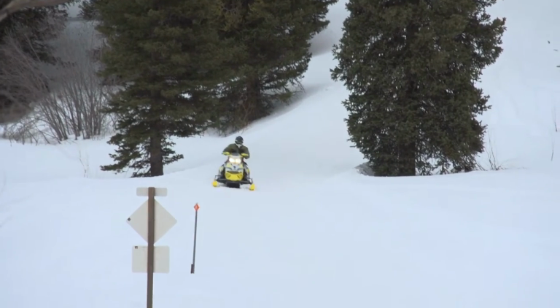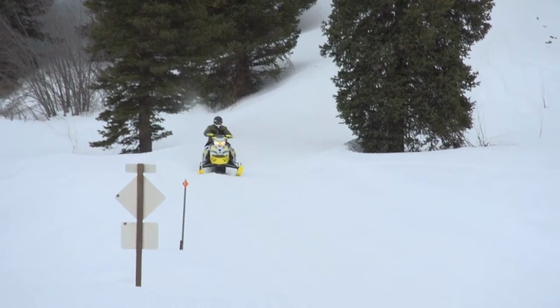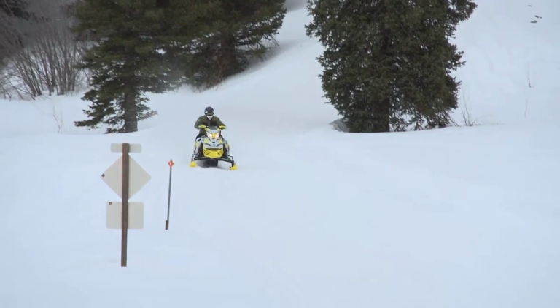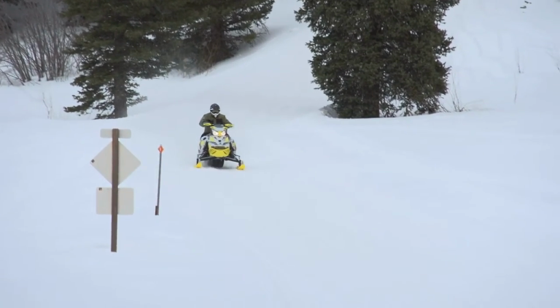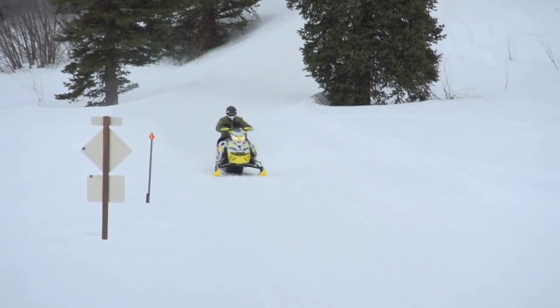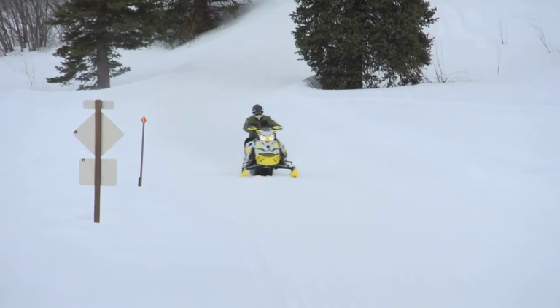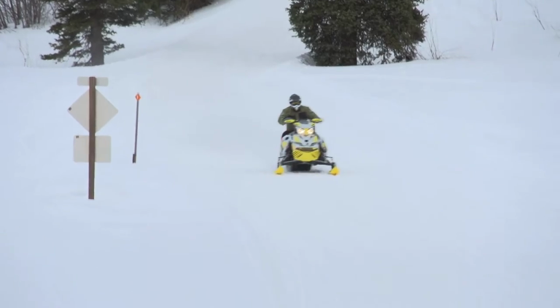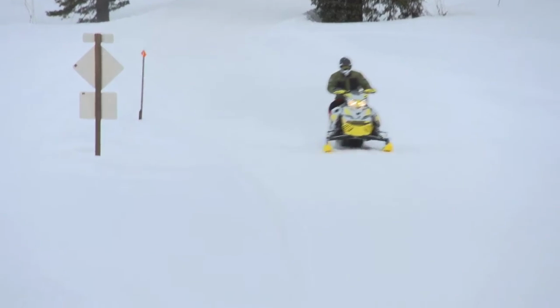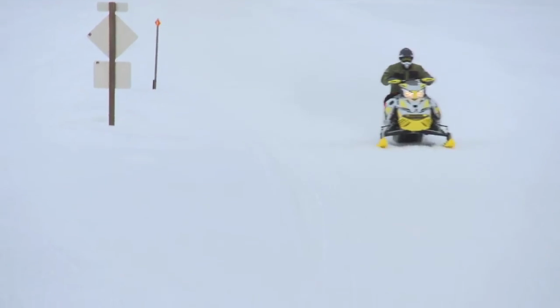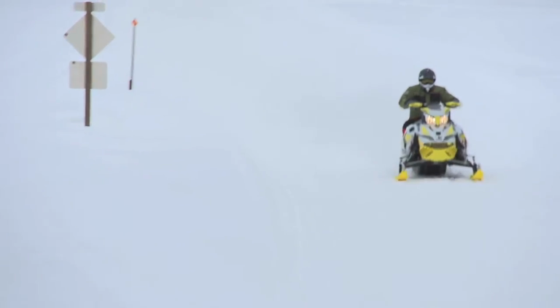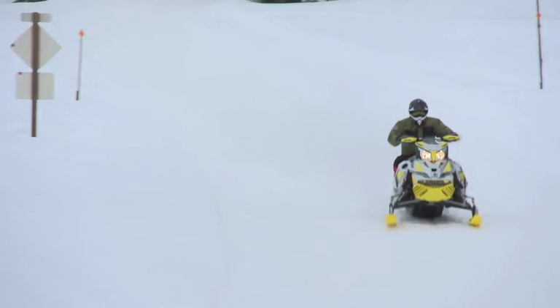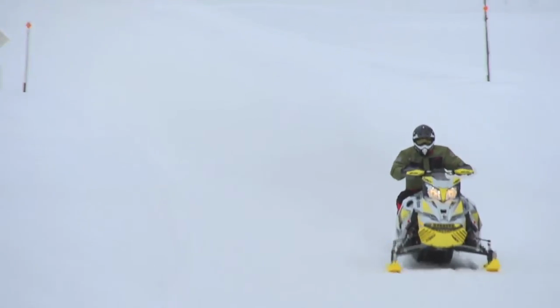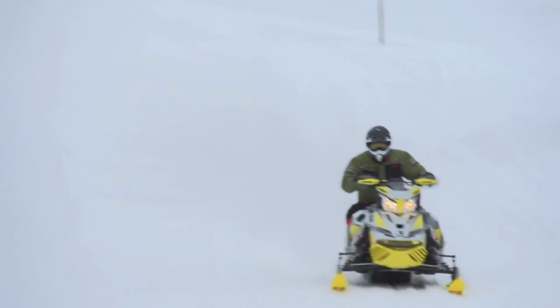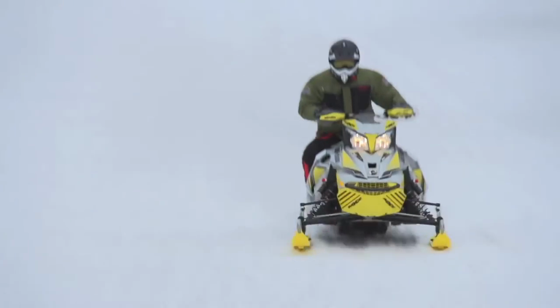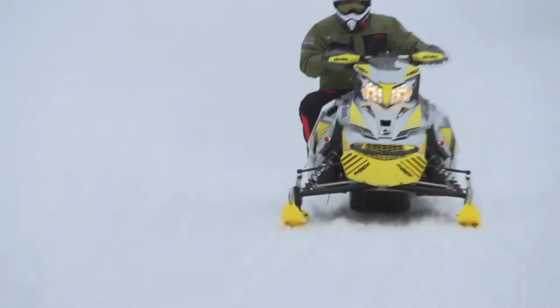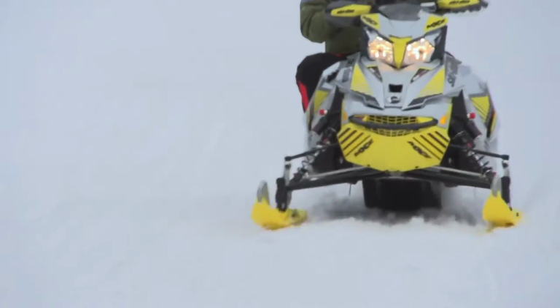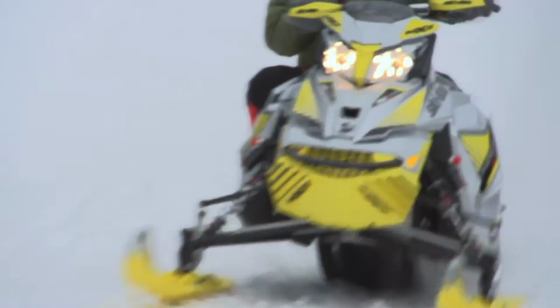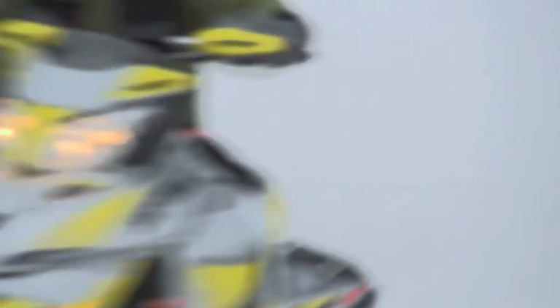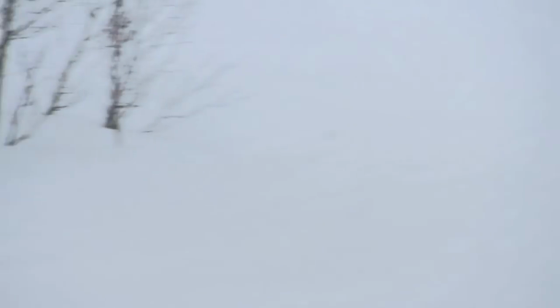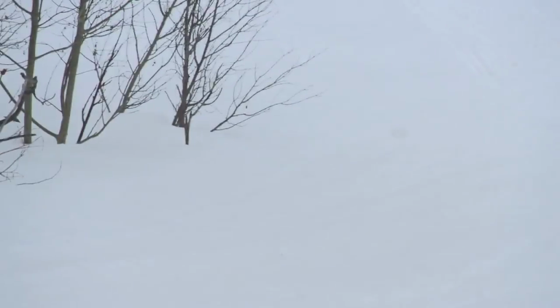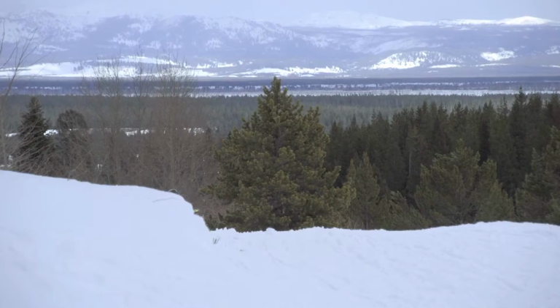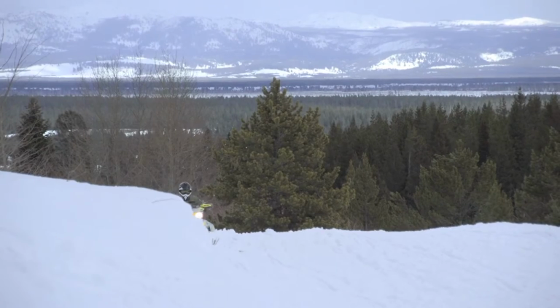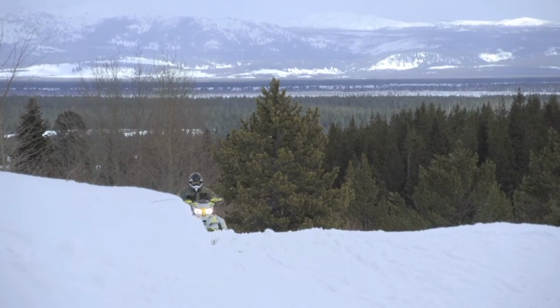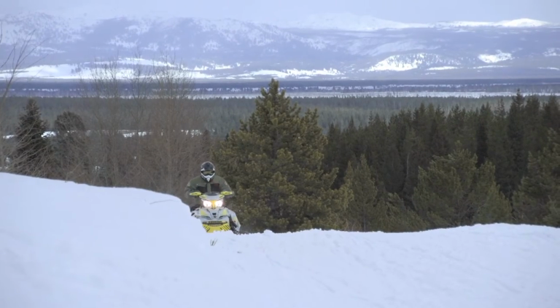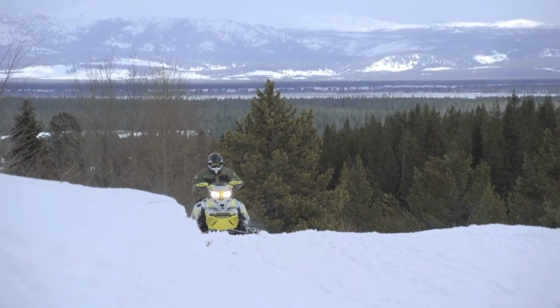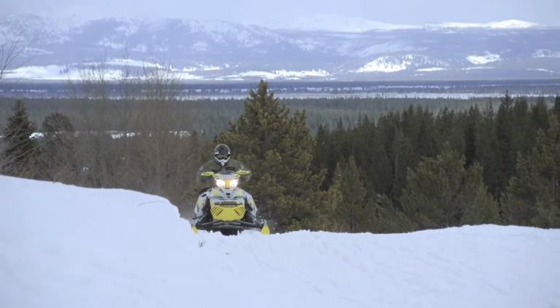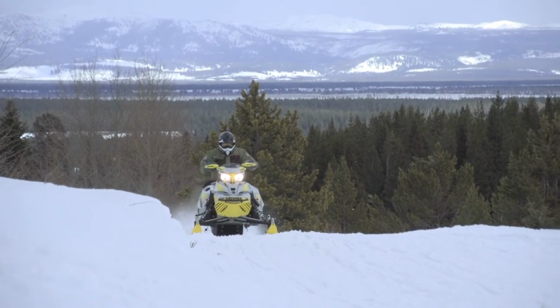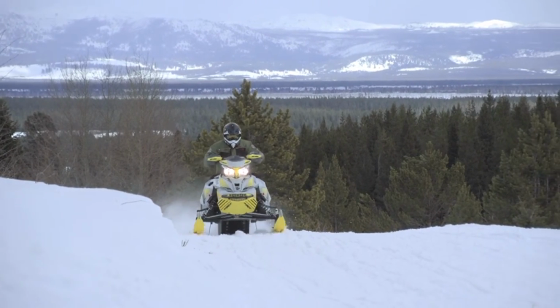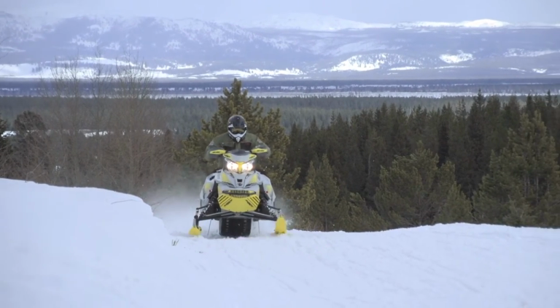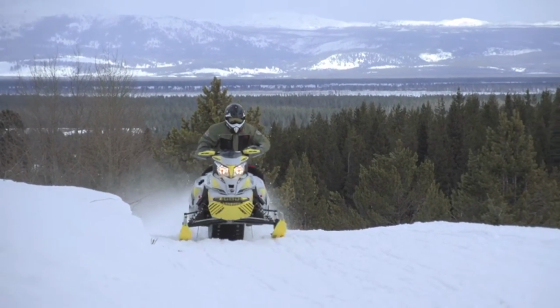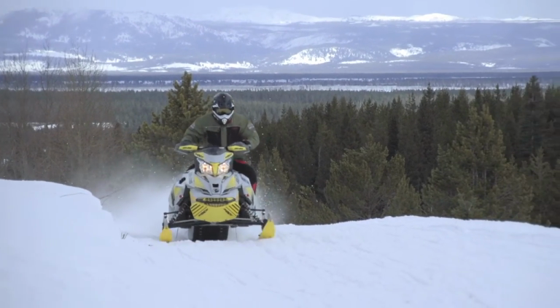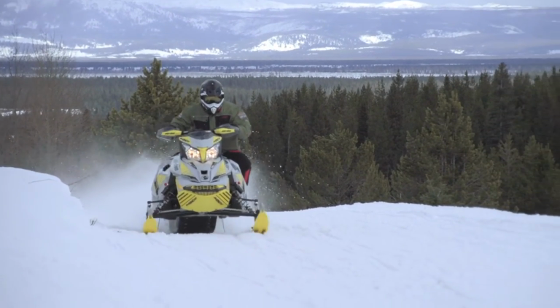A full package with proven suspension and motor is the reason that this 800 MXZ XRS continues to fill a vital role in the Ski-Doo arsenal. We'll see you next time.